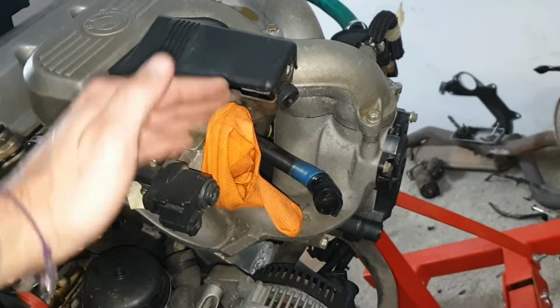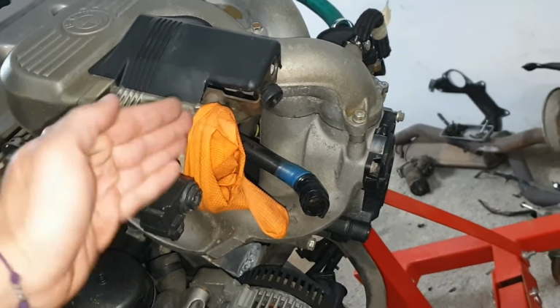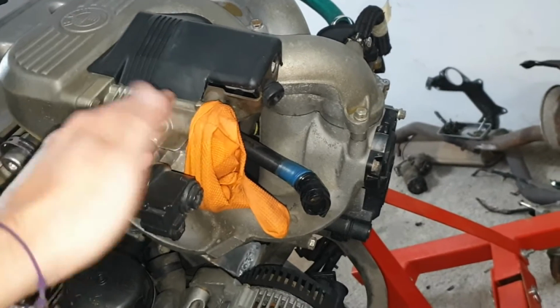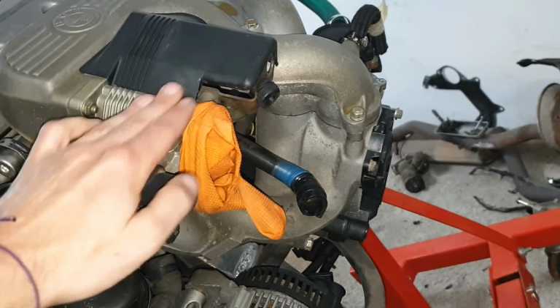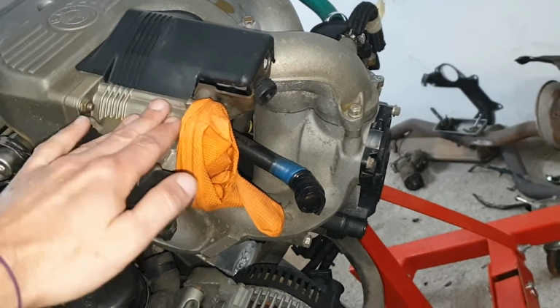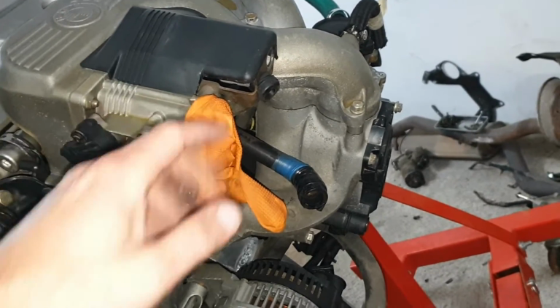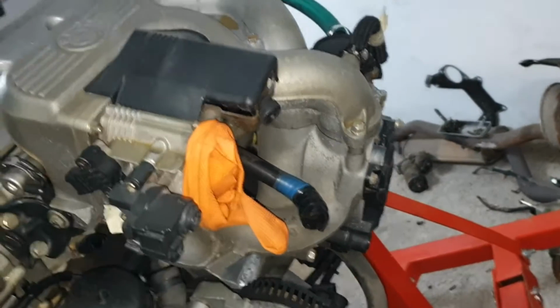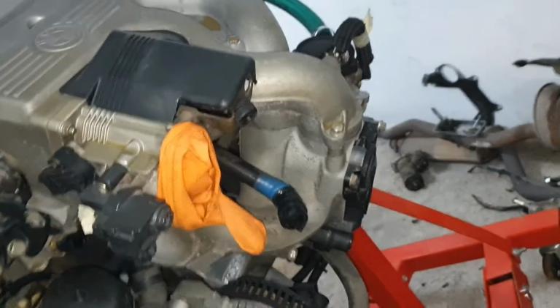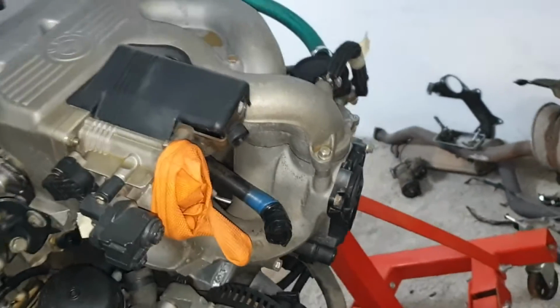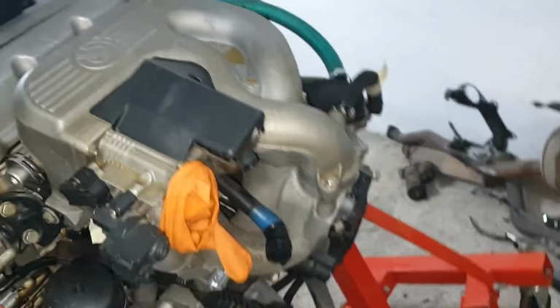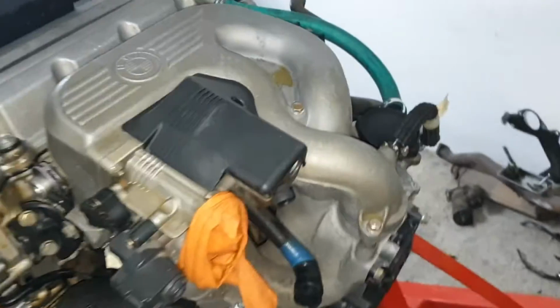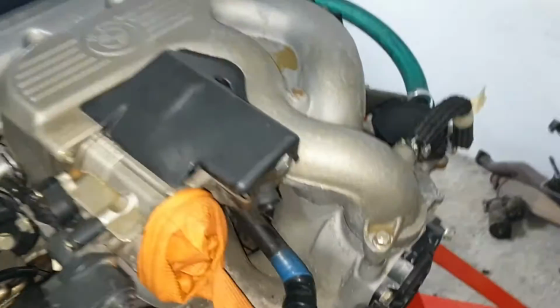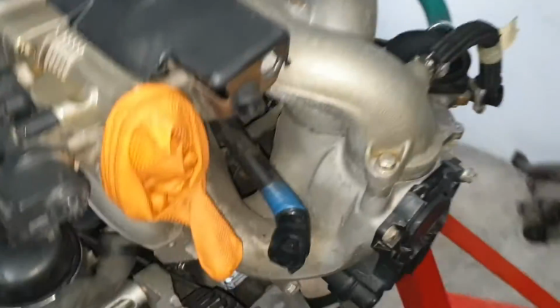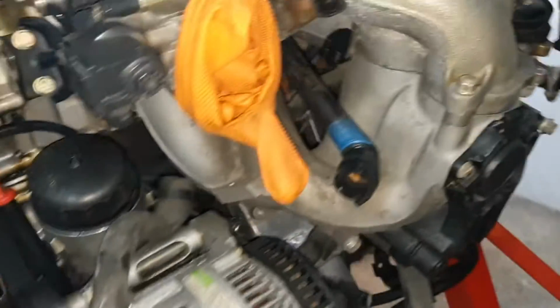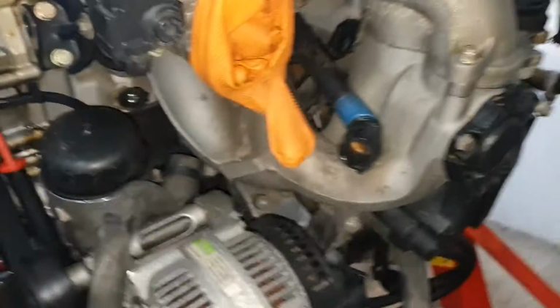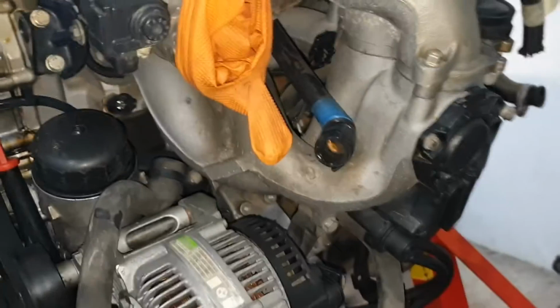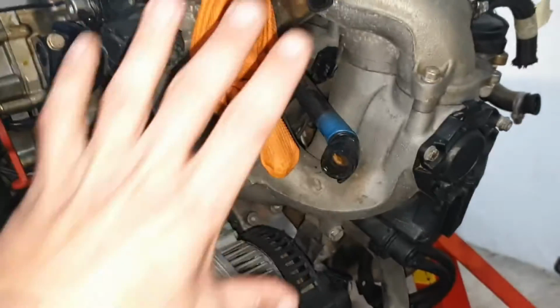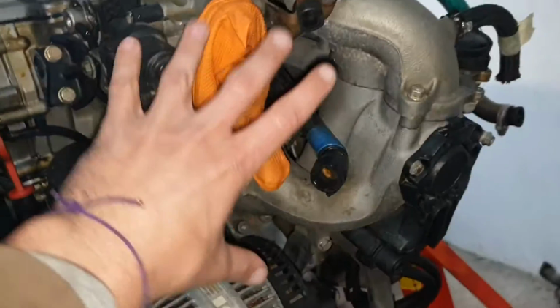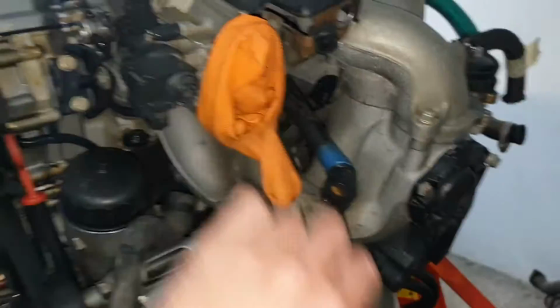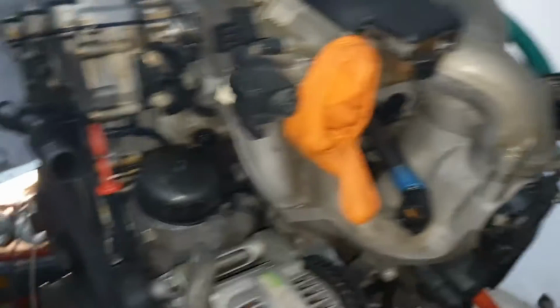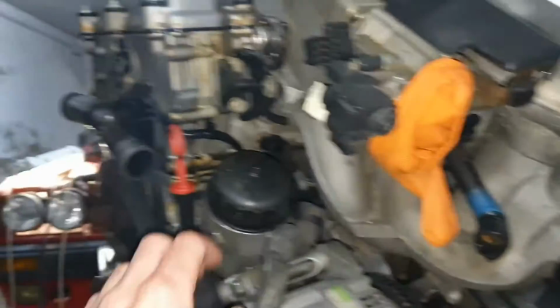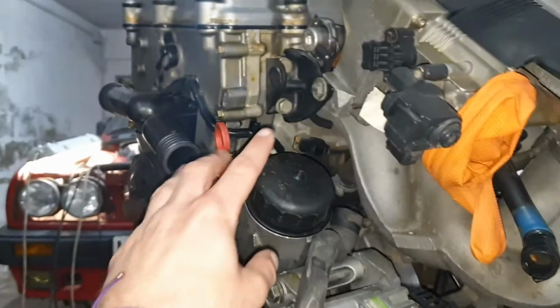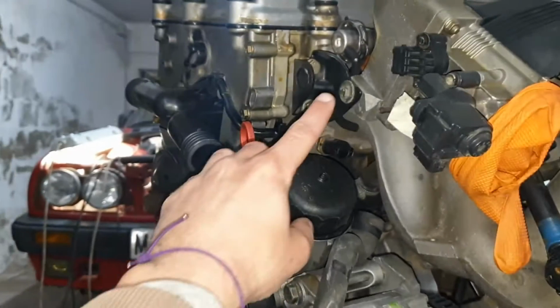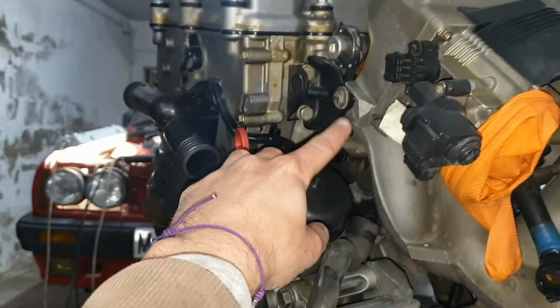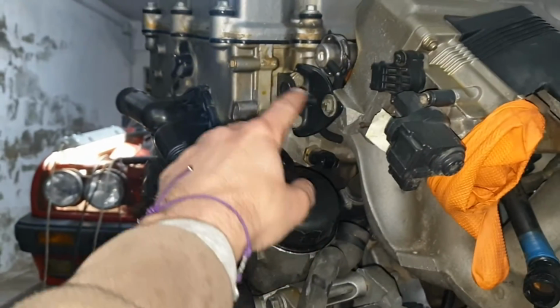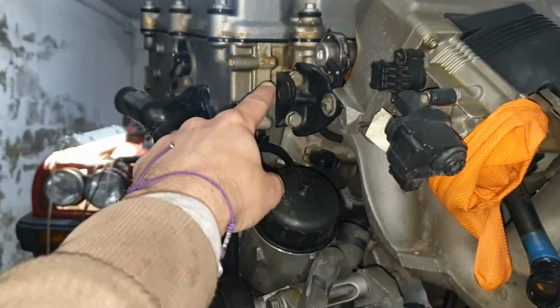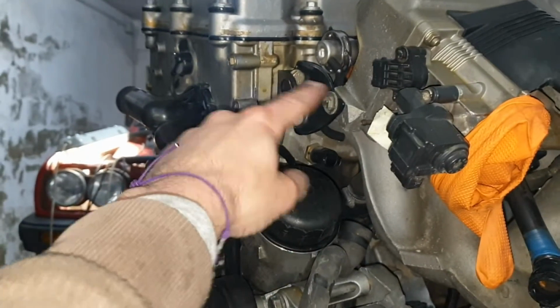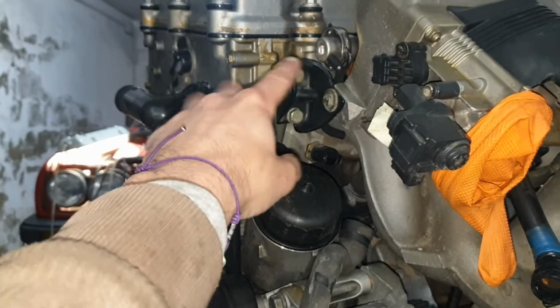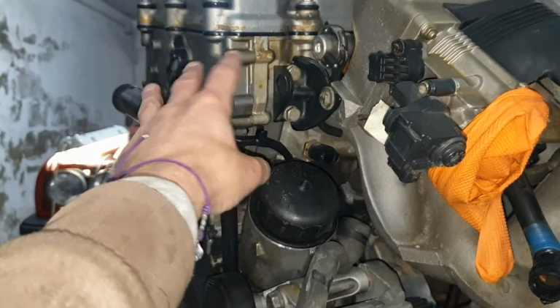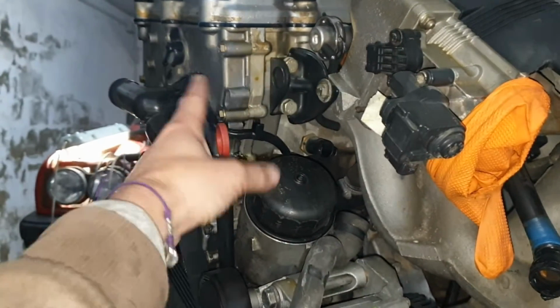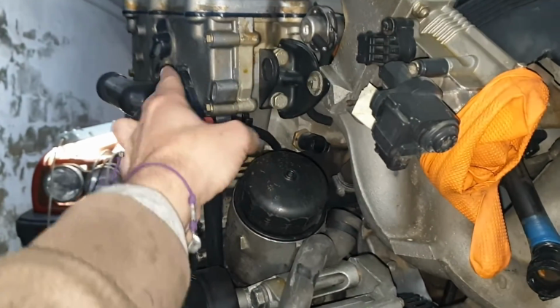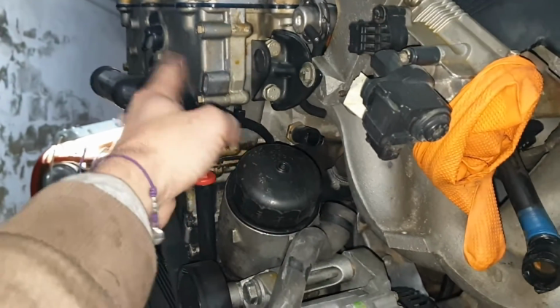Here's the butterfly for the intake and all this mass here is only held by the engine head.